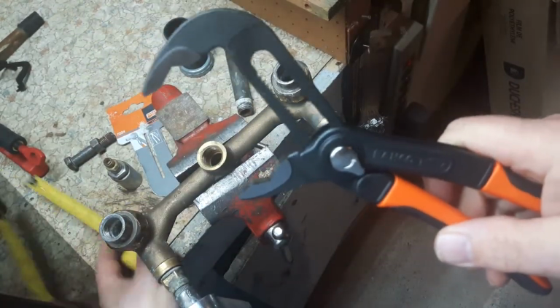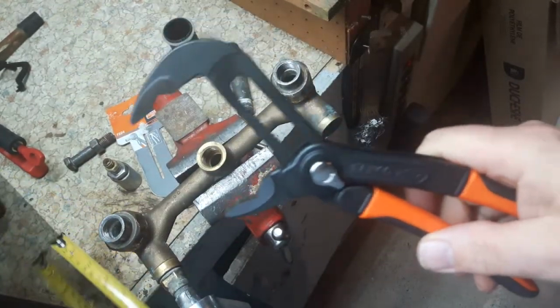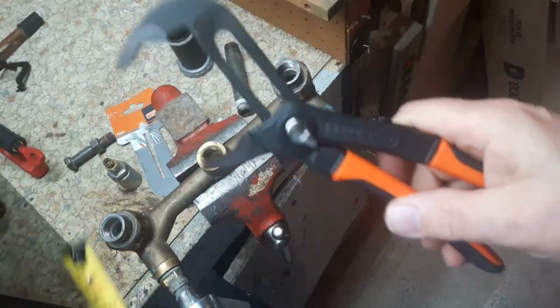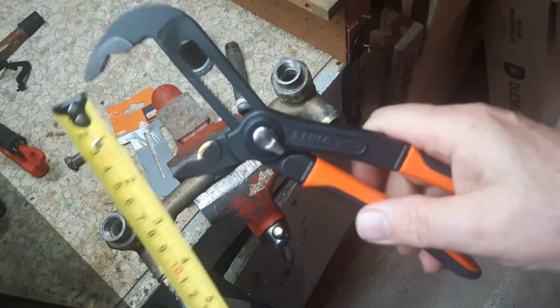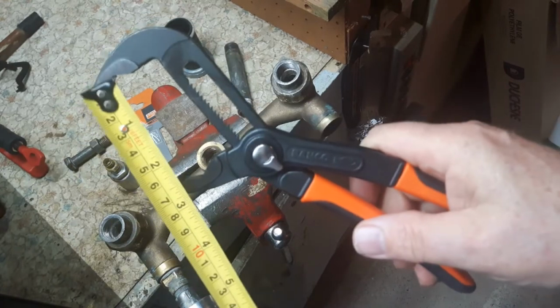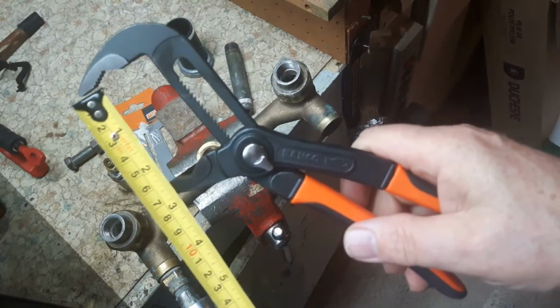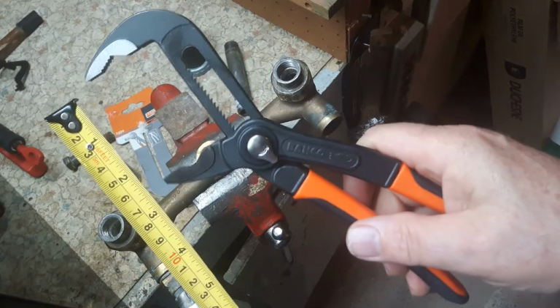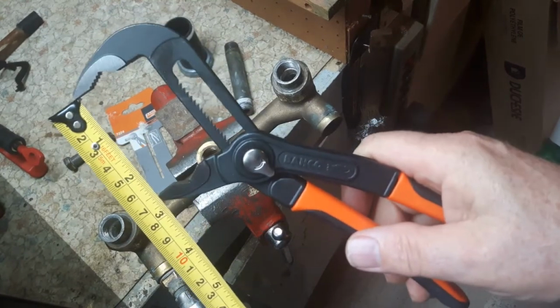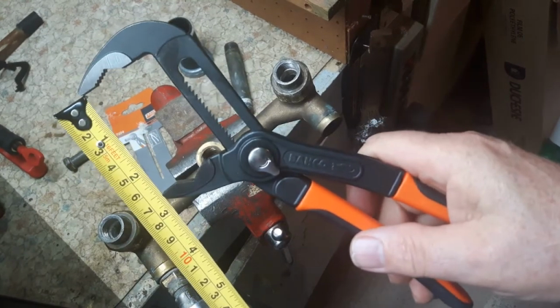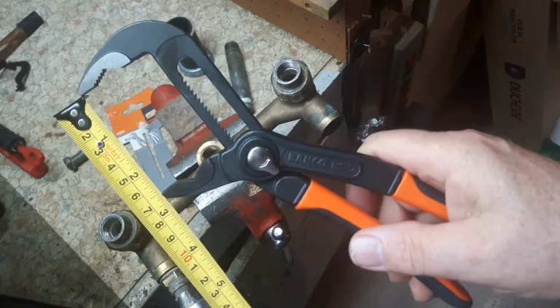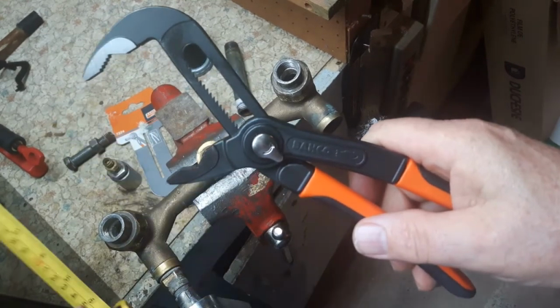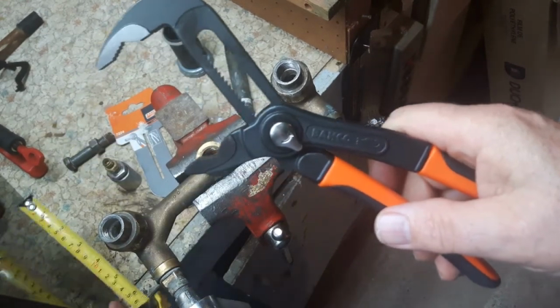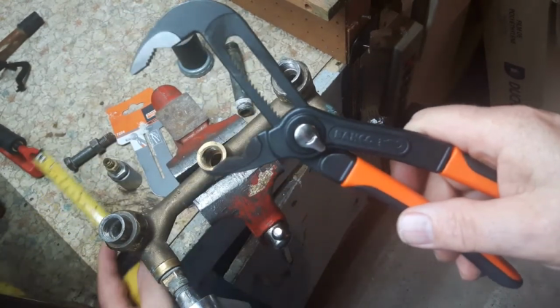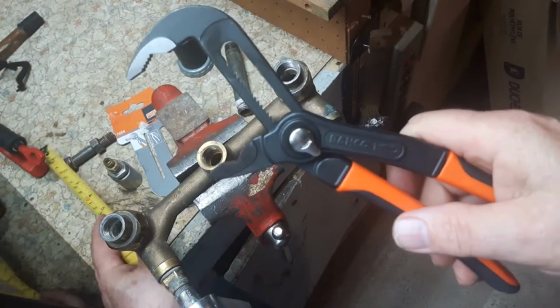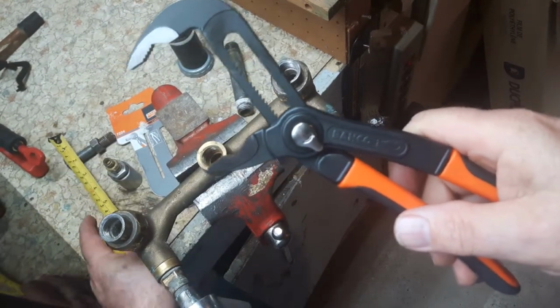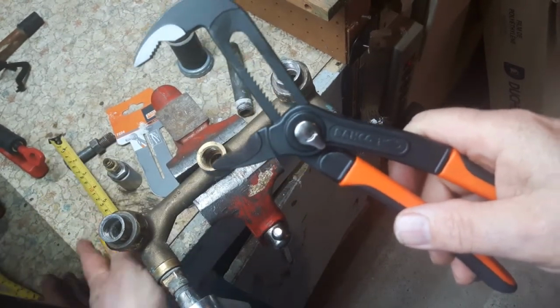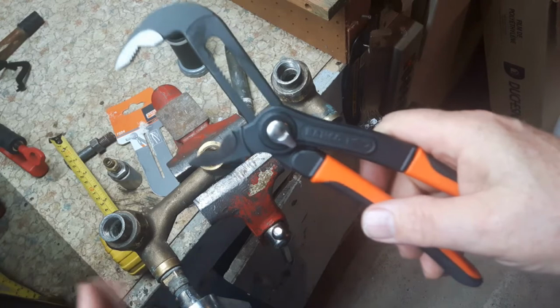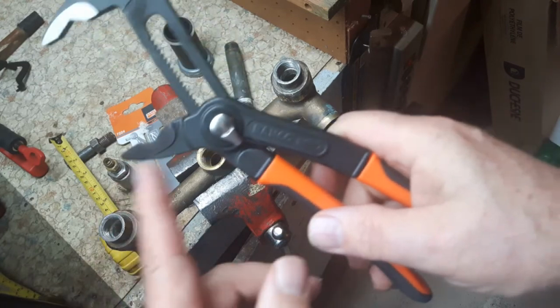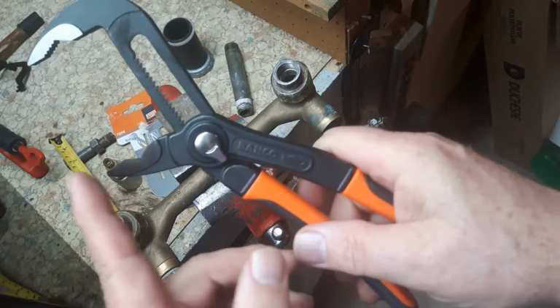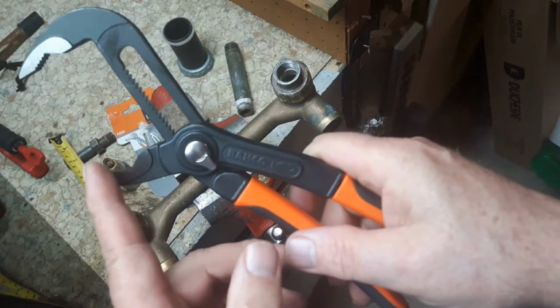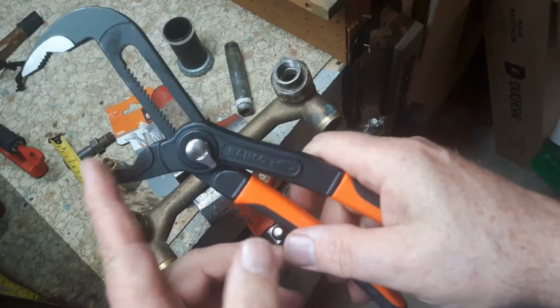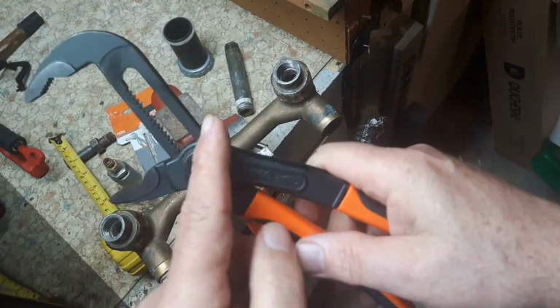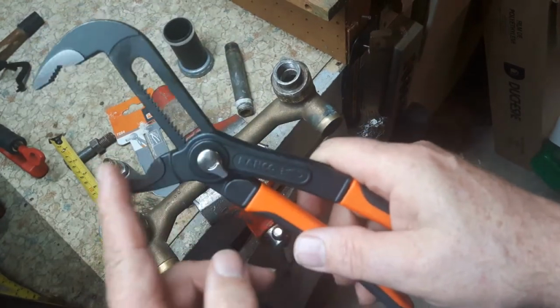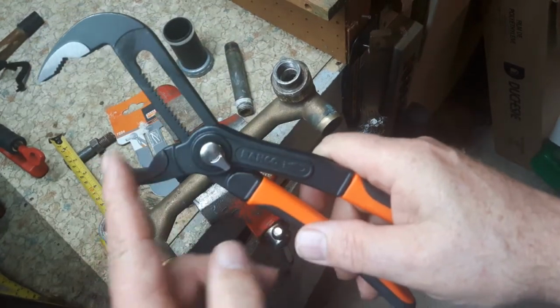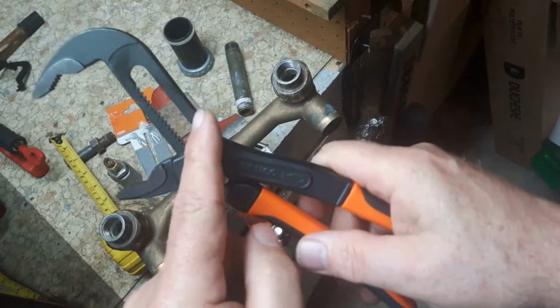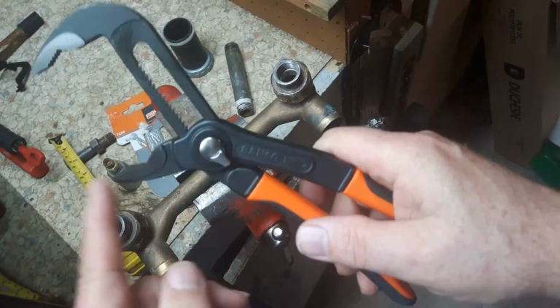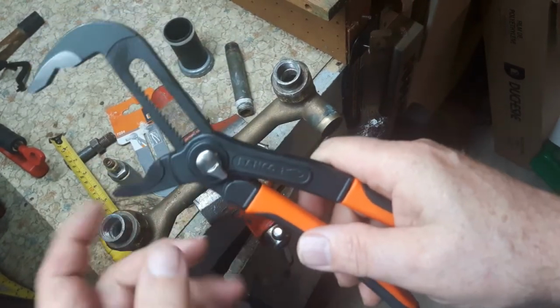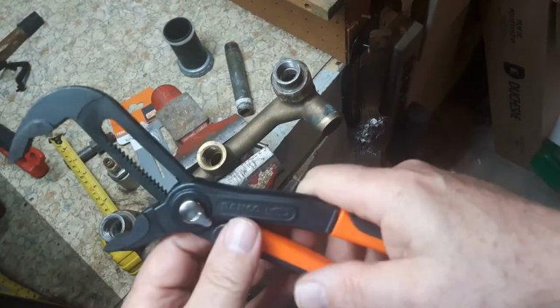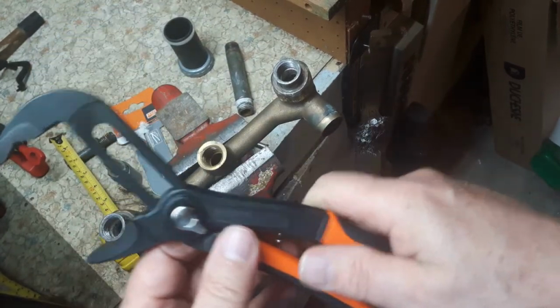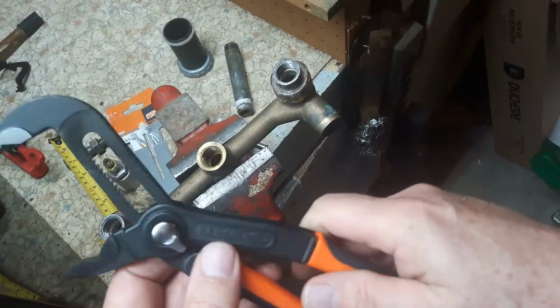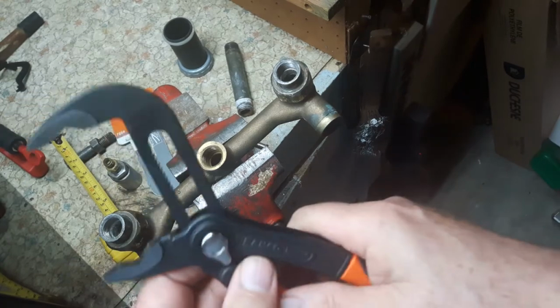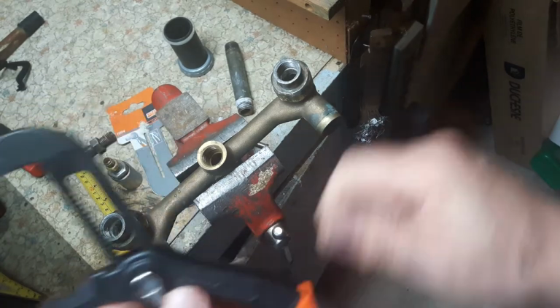It's two and a half inches wide — wider than the Knipex I have. It's also nice and deep from here to here.